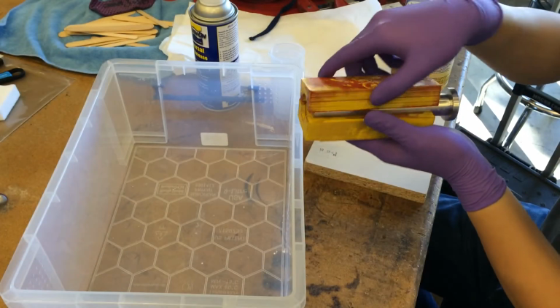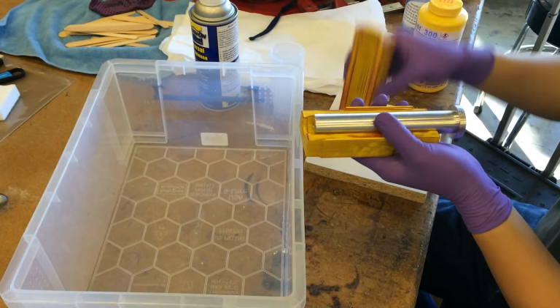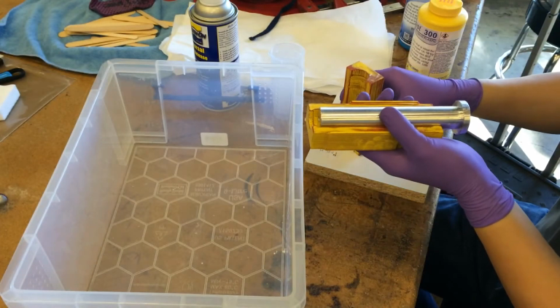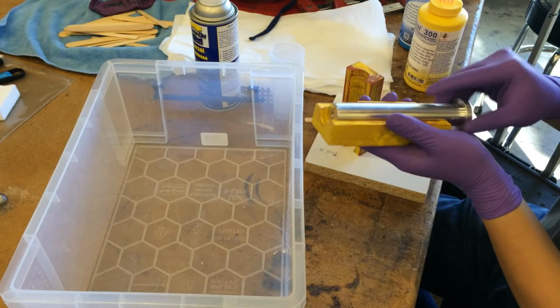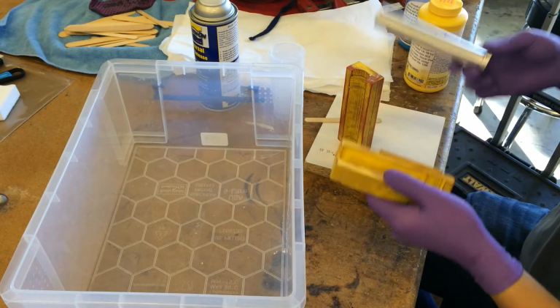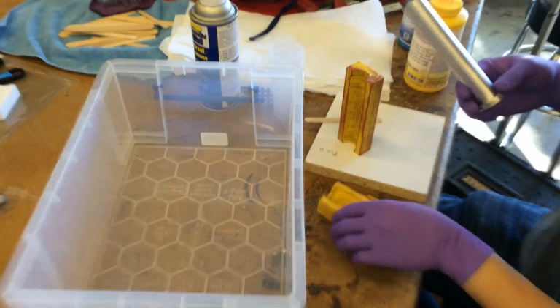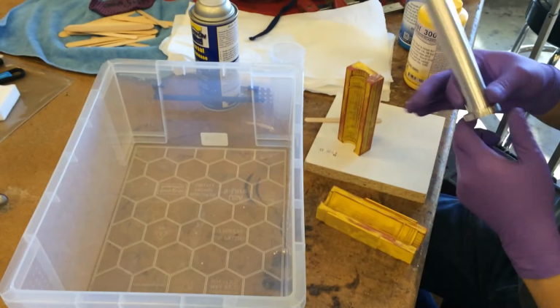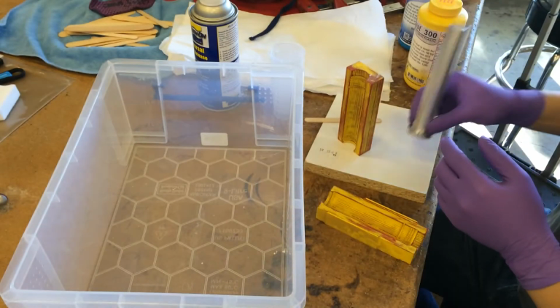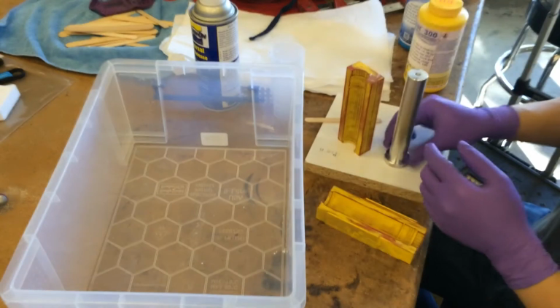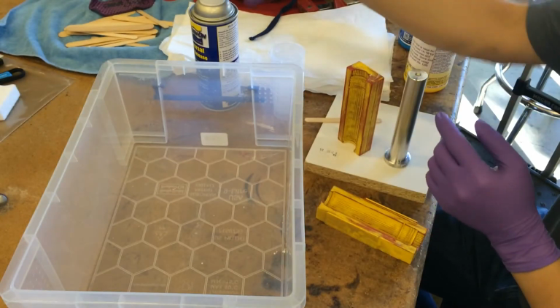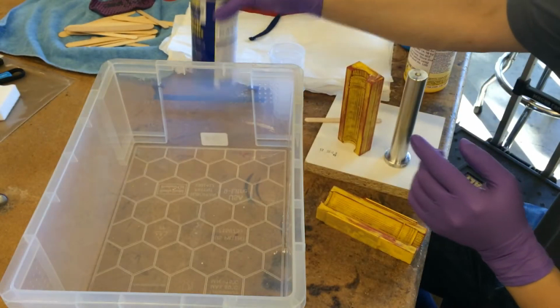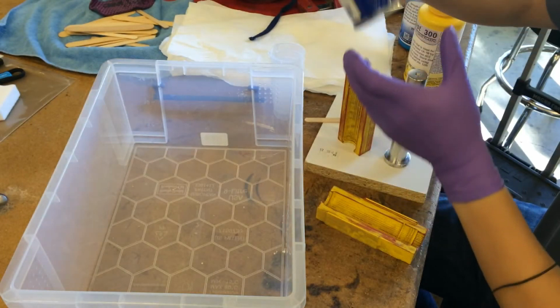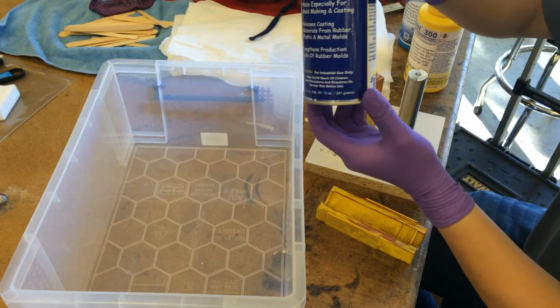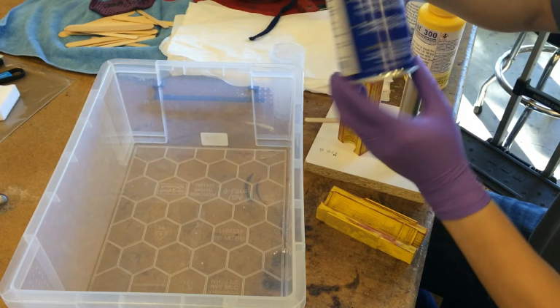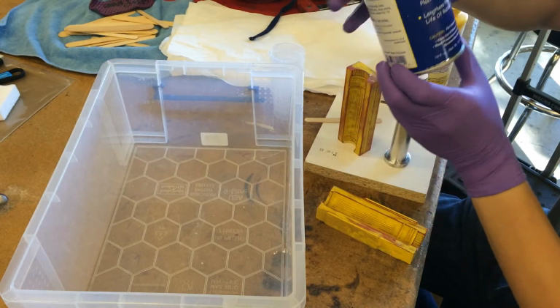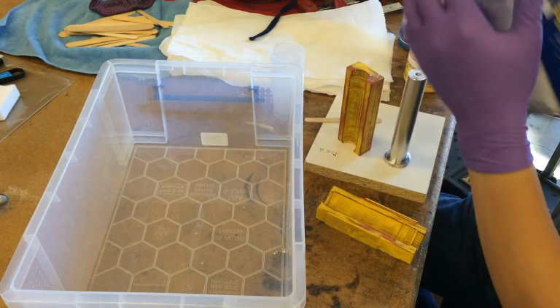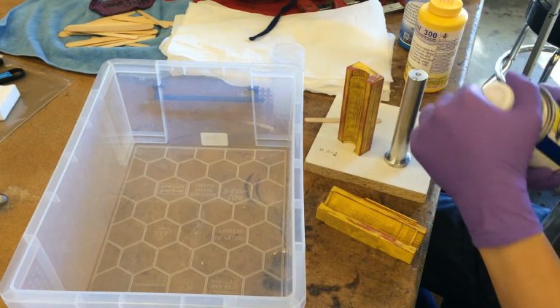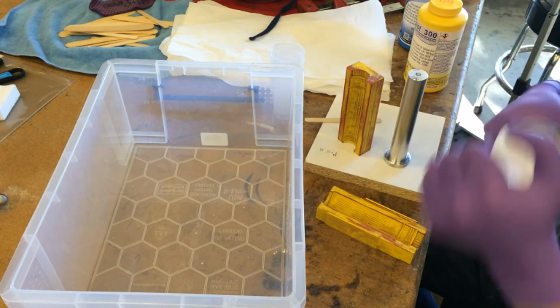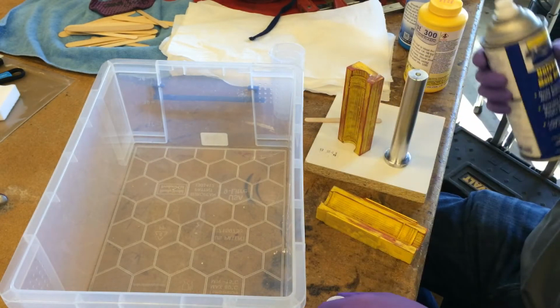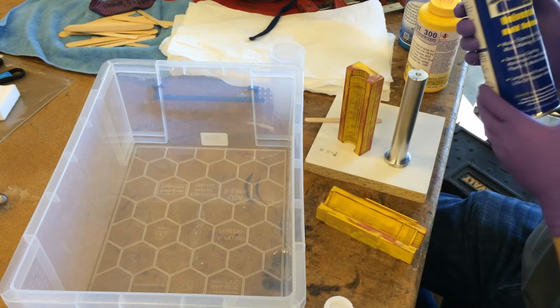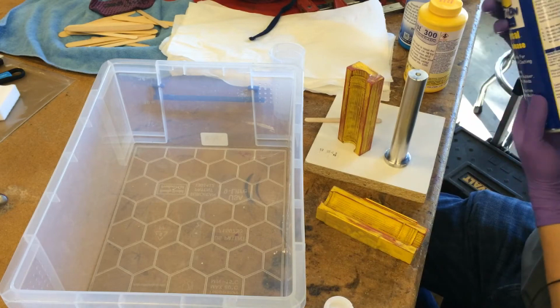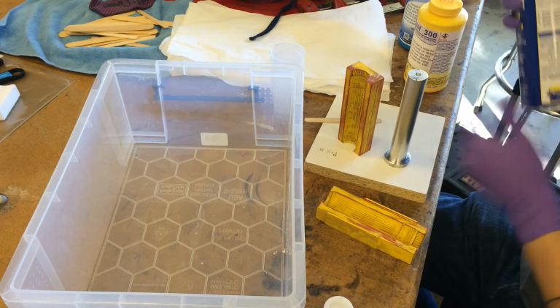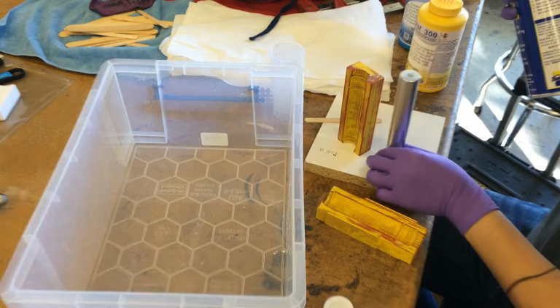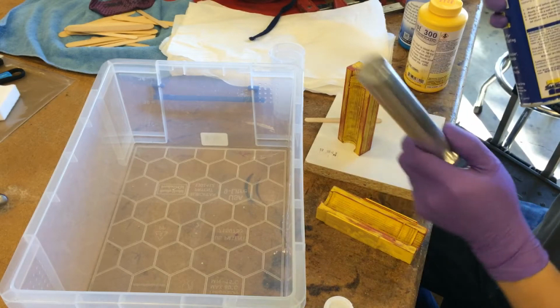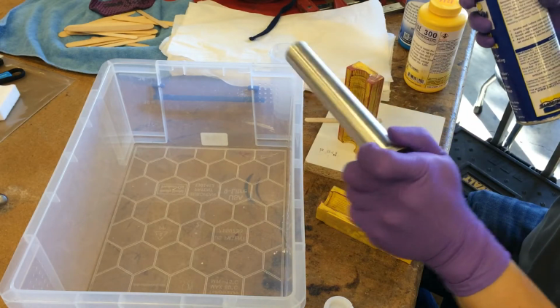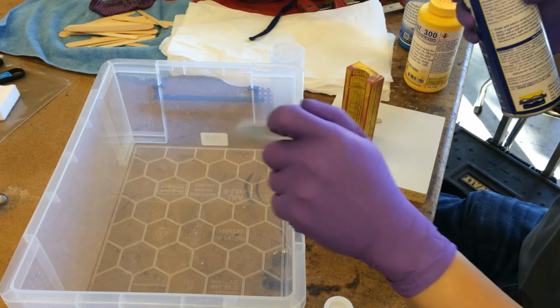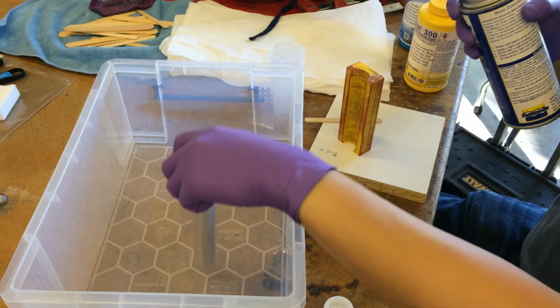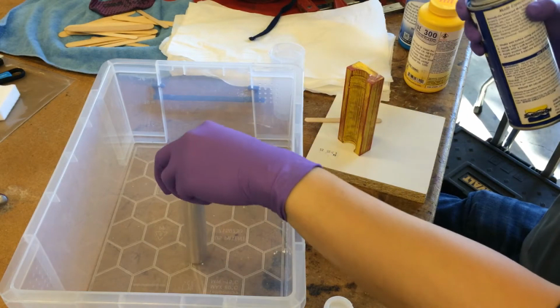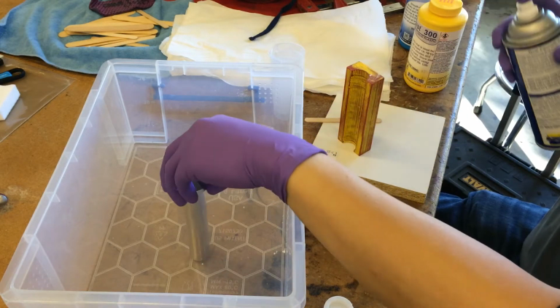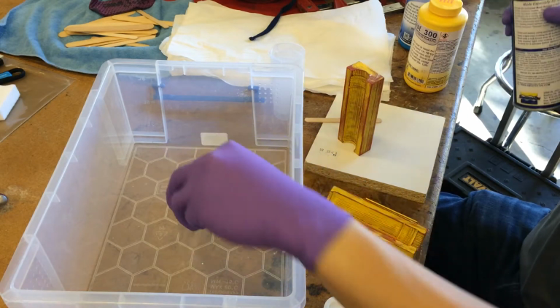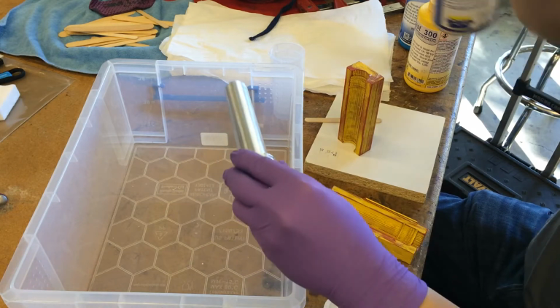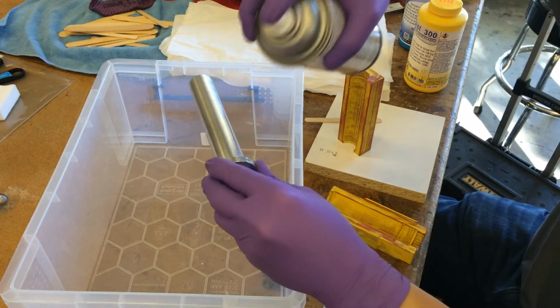Before I can start I have to apply some mold release. Without the mold release, the core insert particularly will get terribly stuck against the resin.